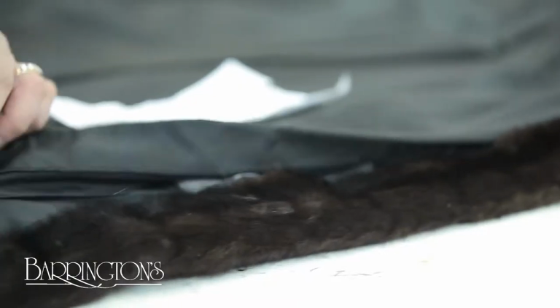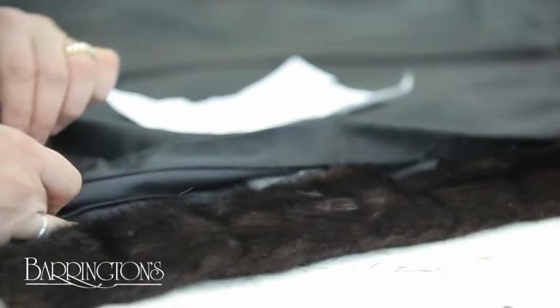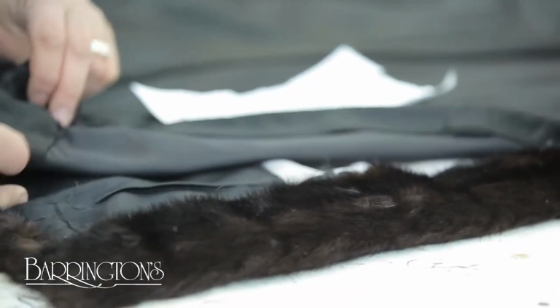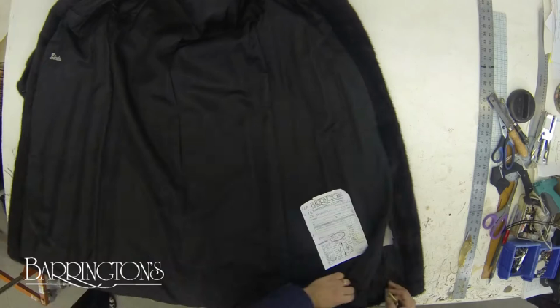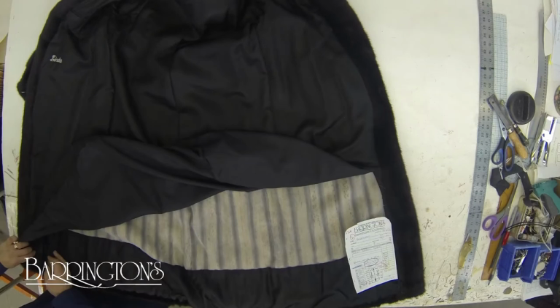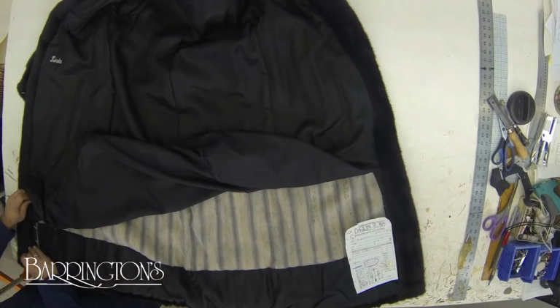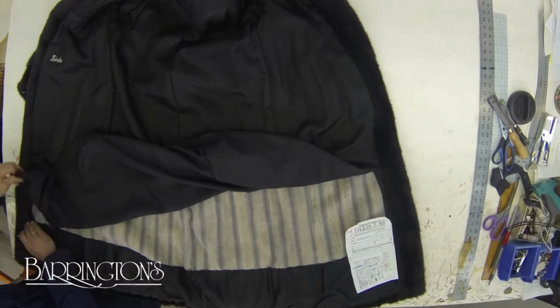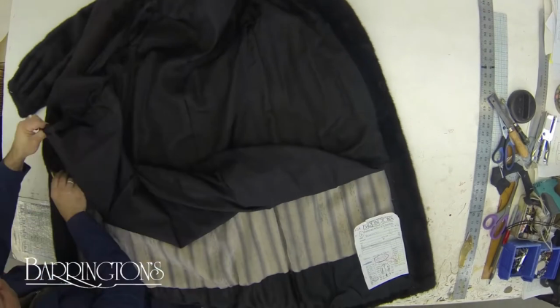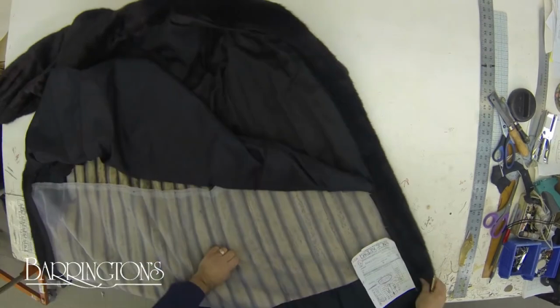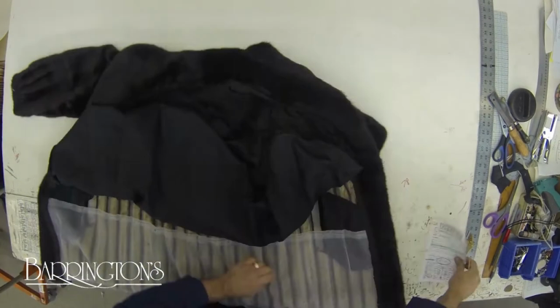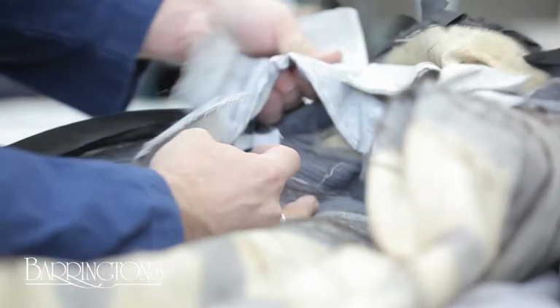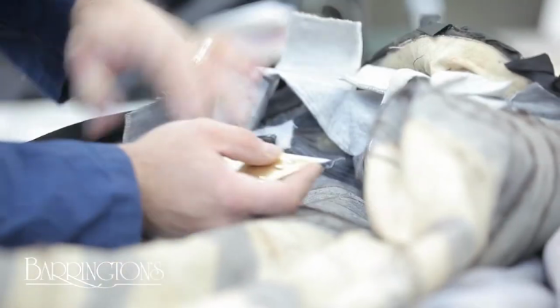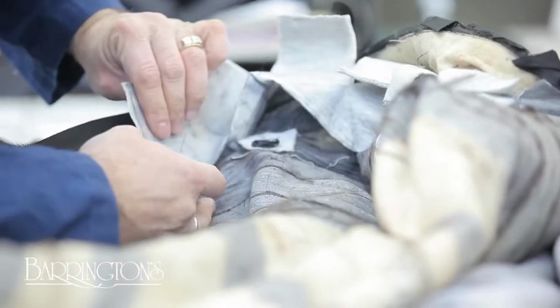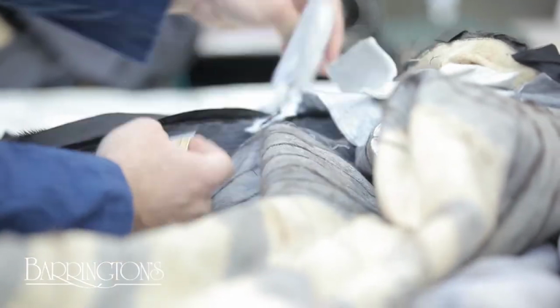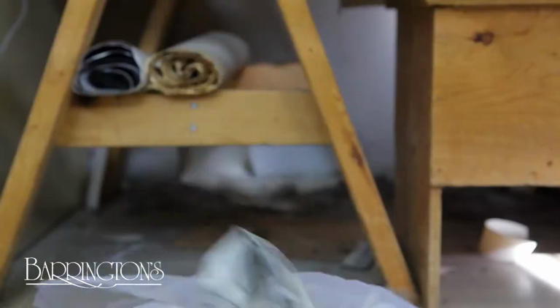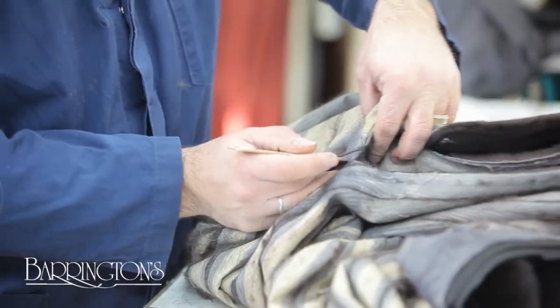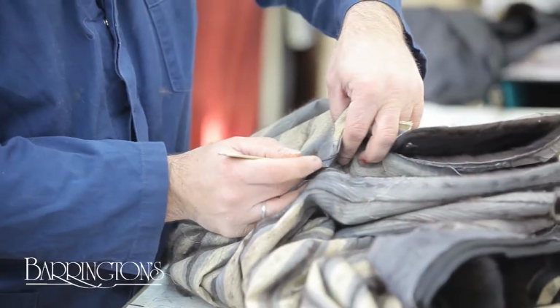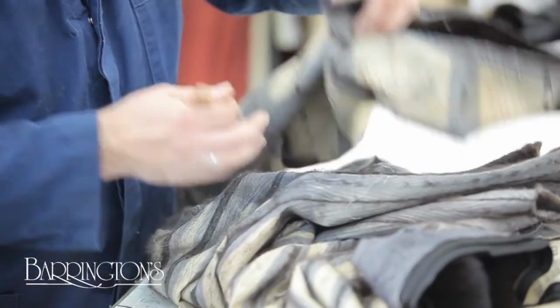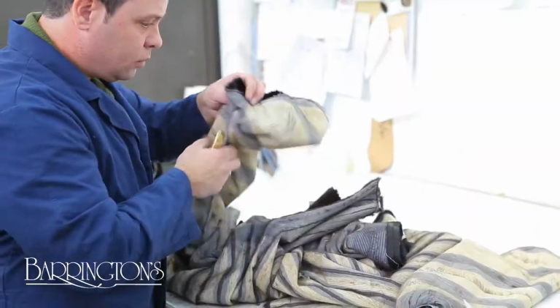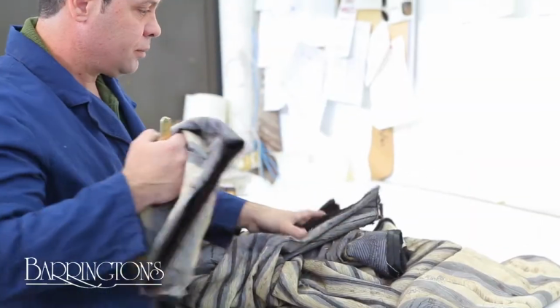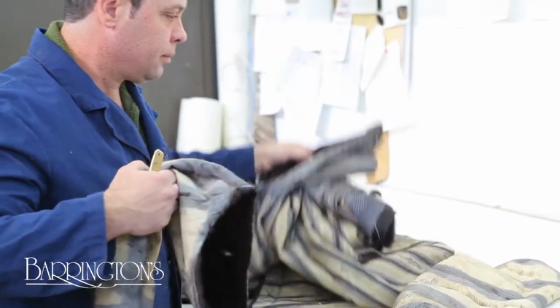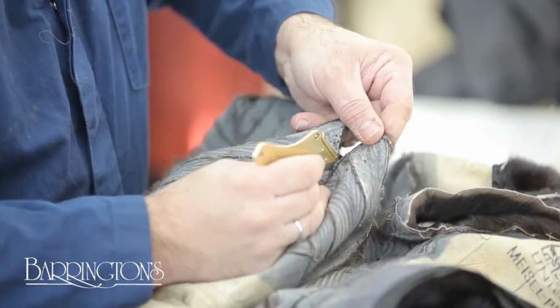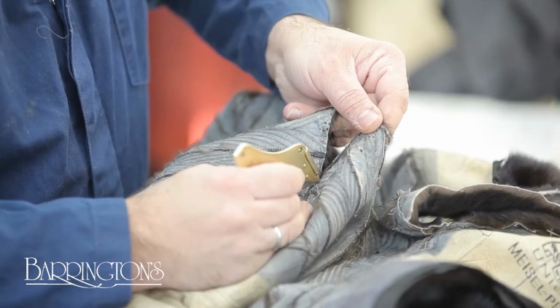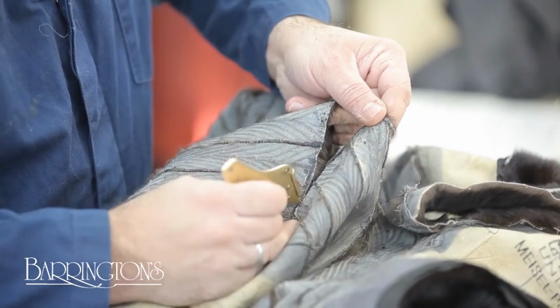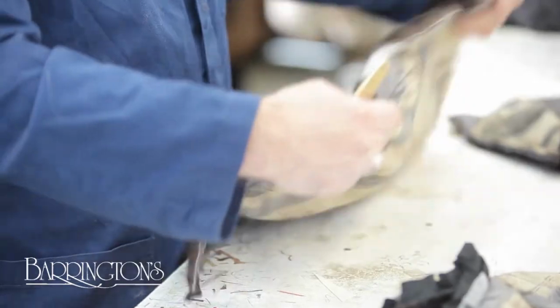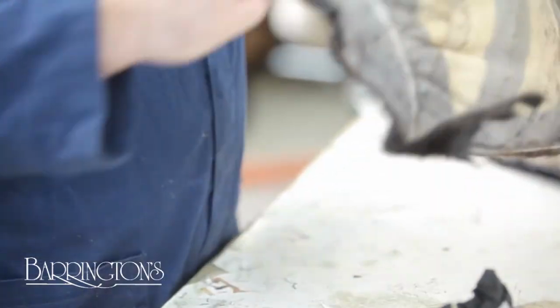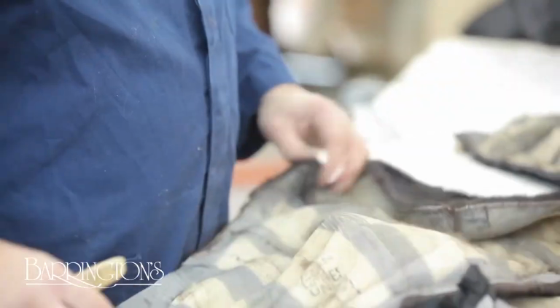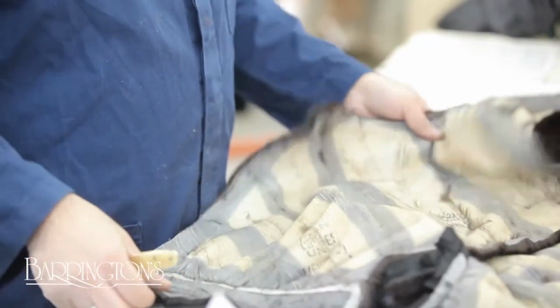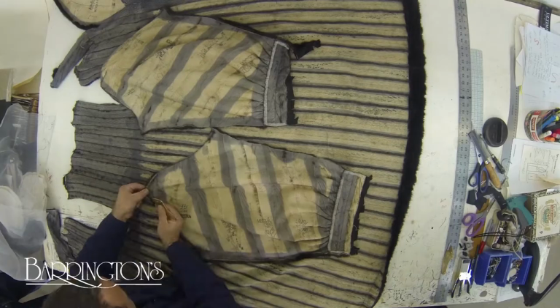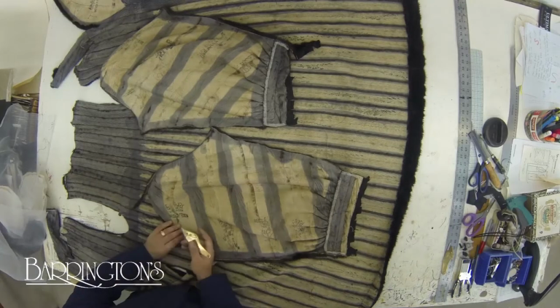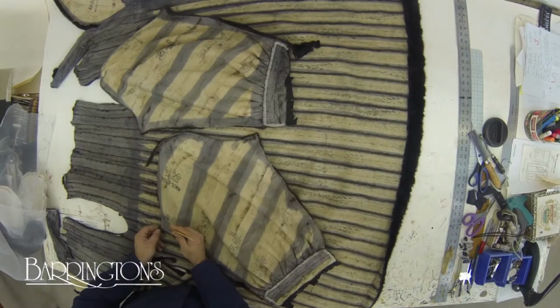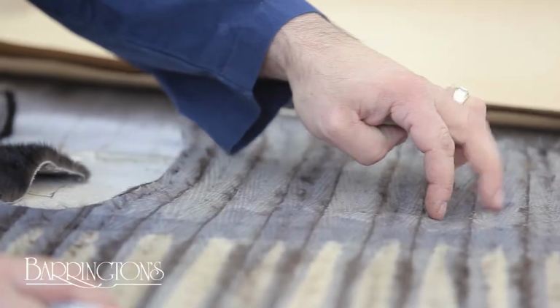The coat is disassembled and everything from the old coat, except the fur, is discarded. The coat is then taken apart into individual pieces so that recutting of the new coat can begin.